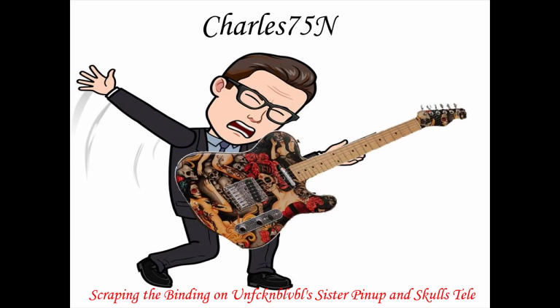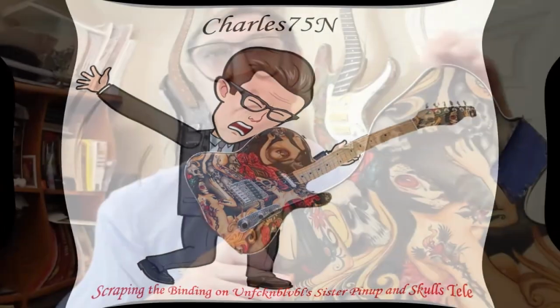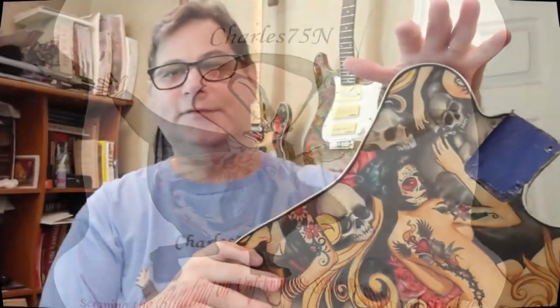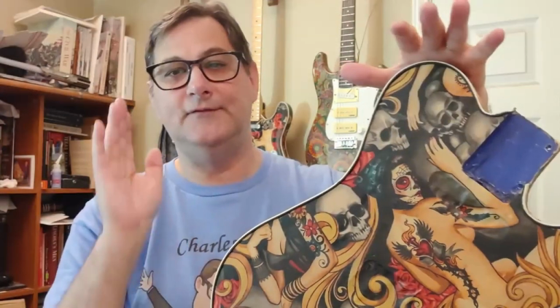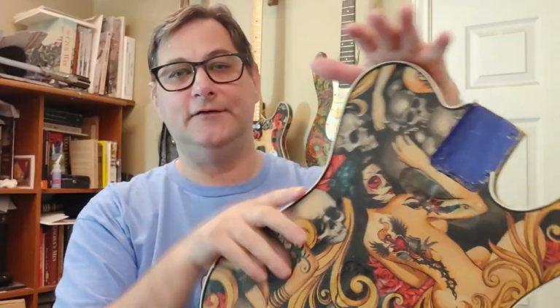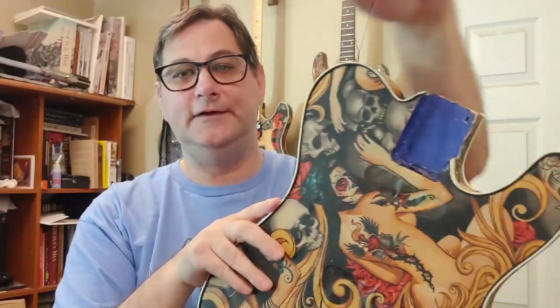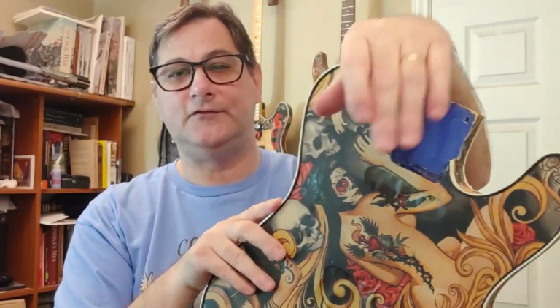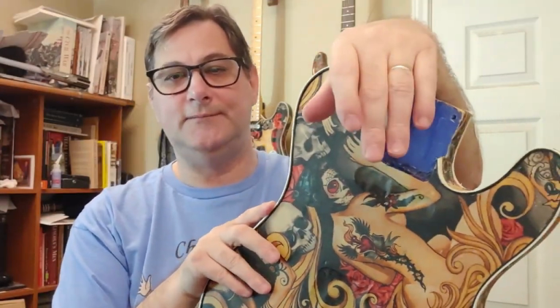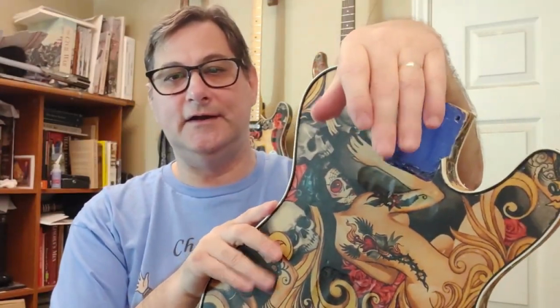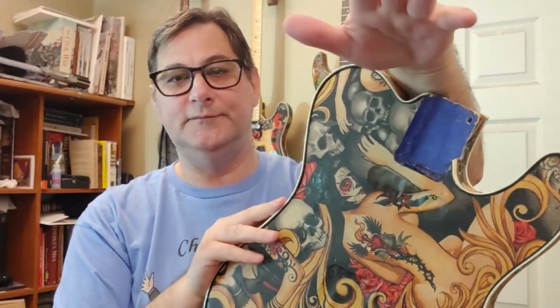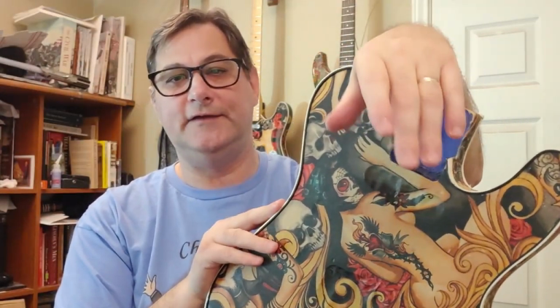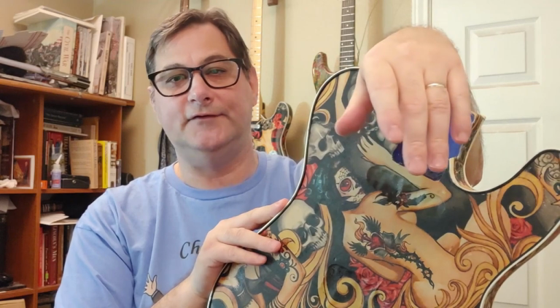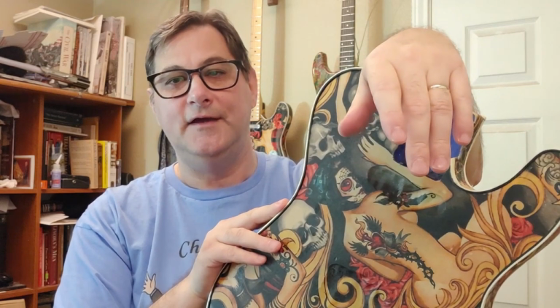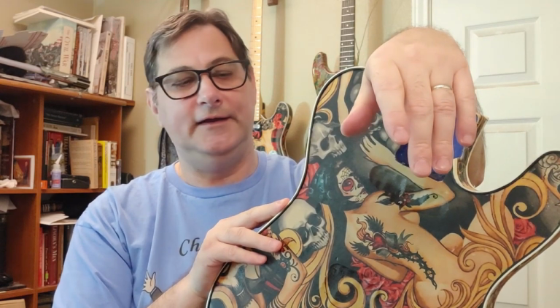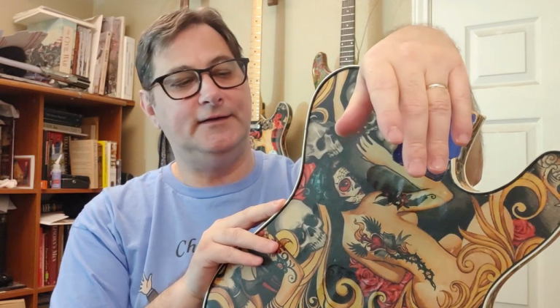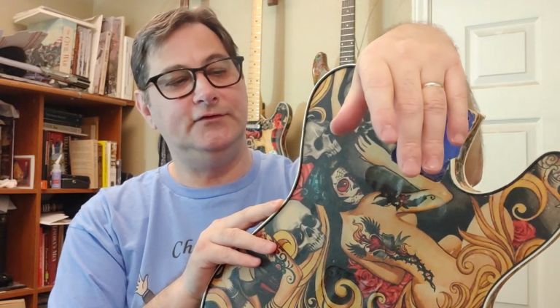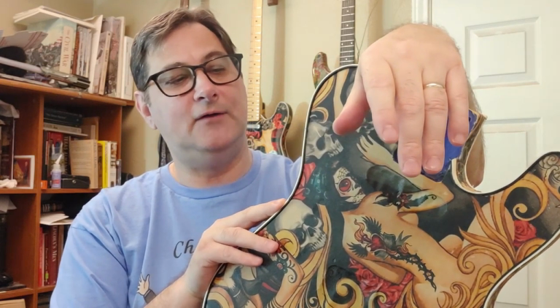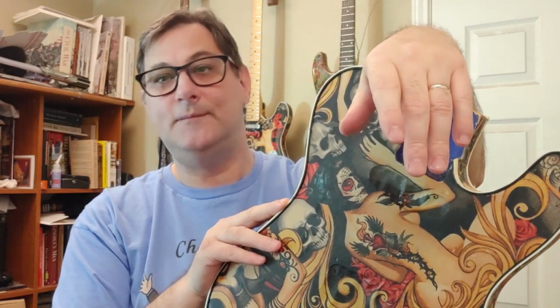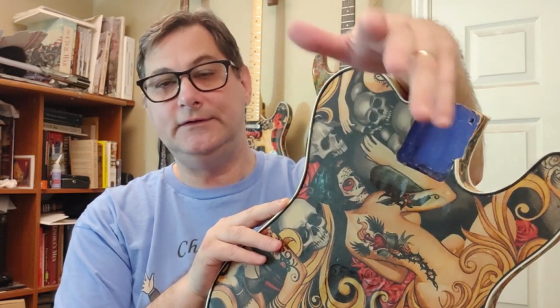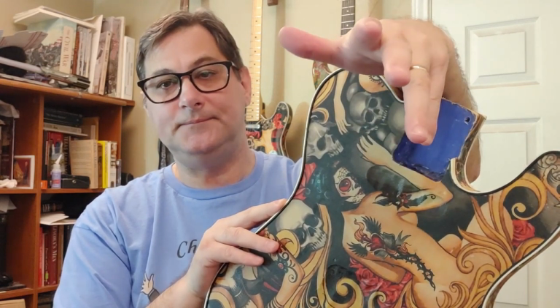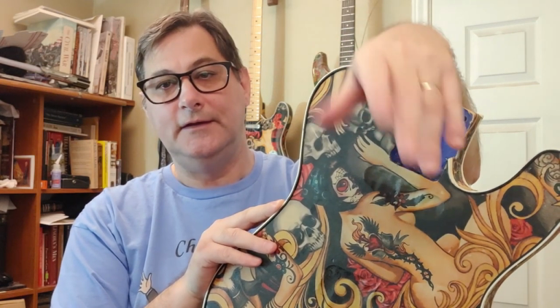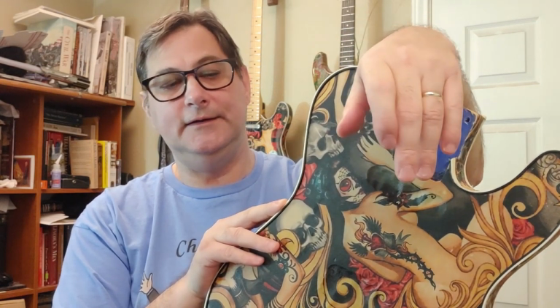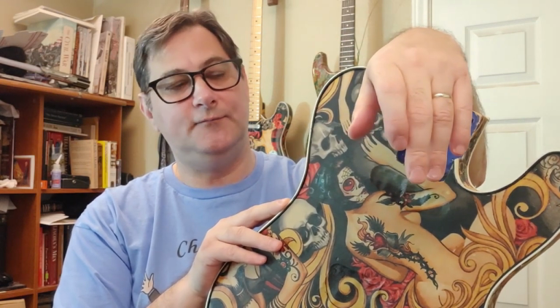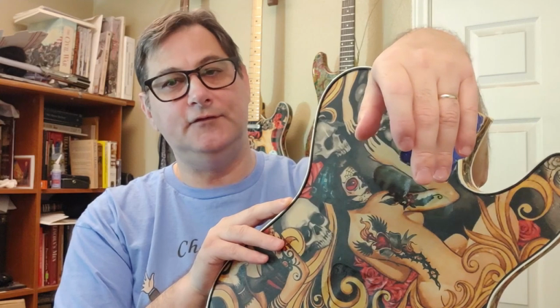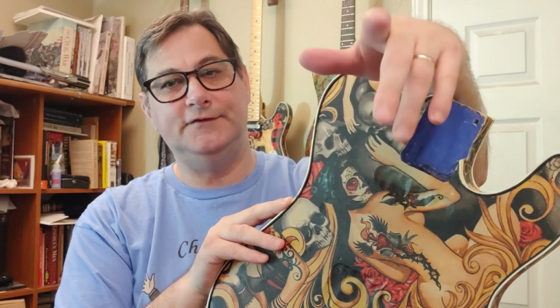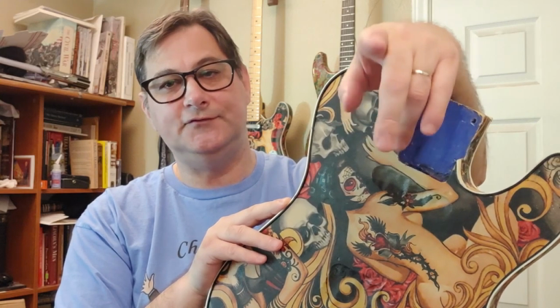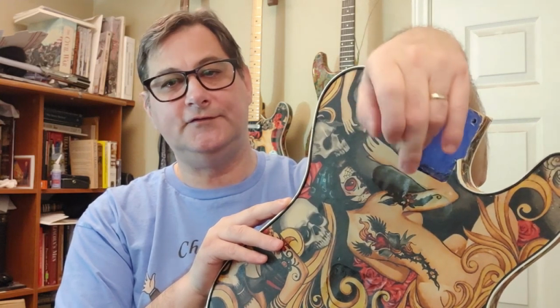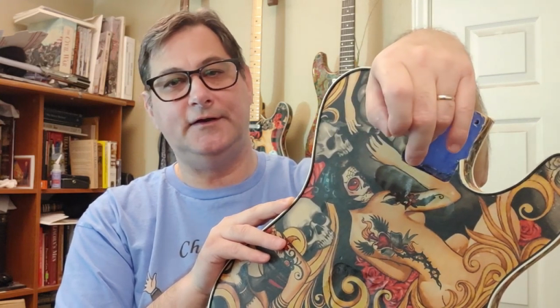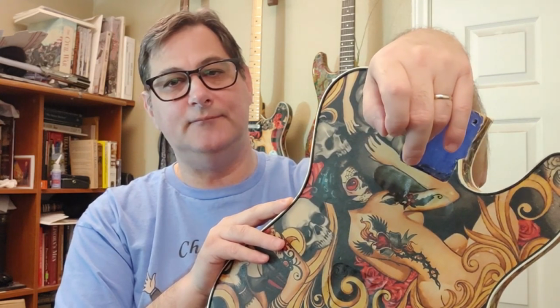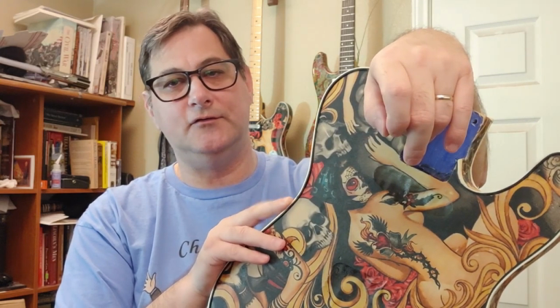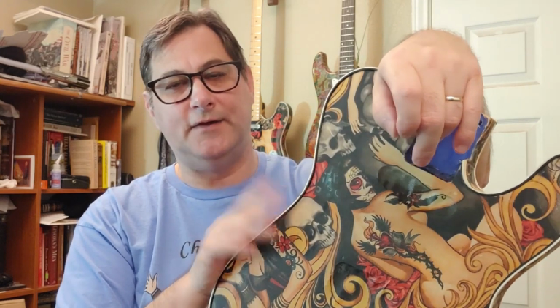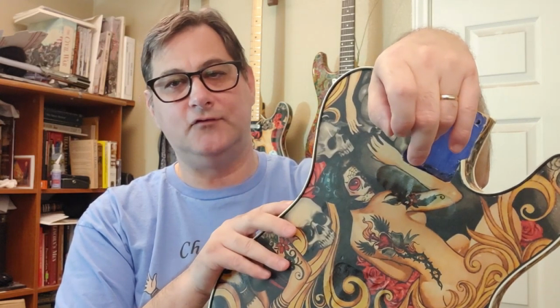Hey folks, Chef75N here, and today we're scraping the binding on Unbelievable's Telecaster. I'm going to show you how I go about doing it and hopefully give you some tips and tricks on how to make your binding scraping more successful.